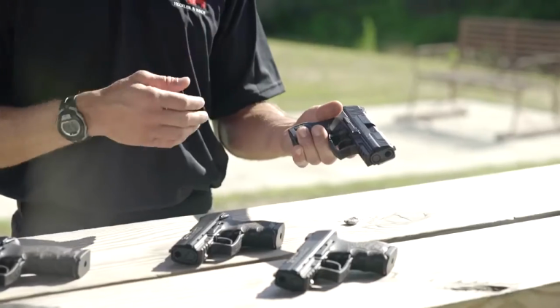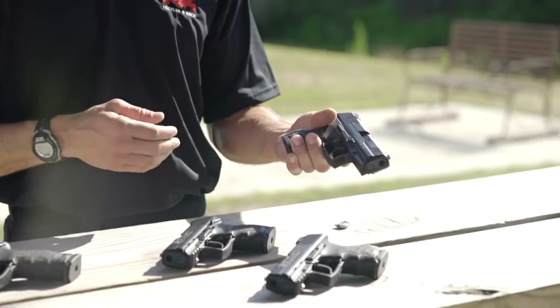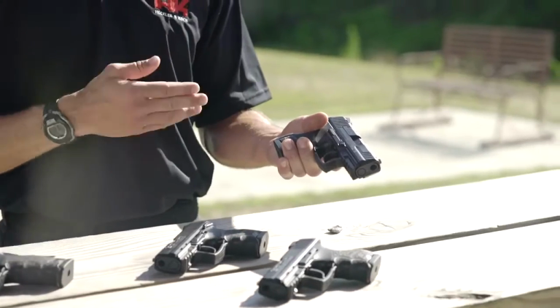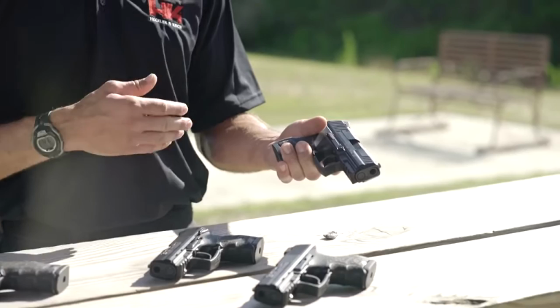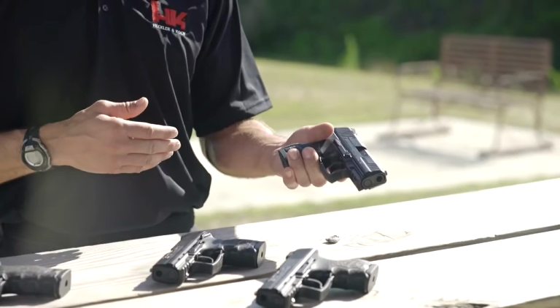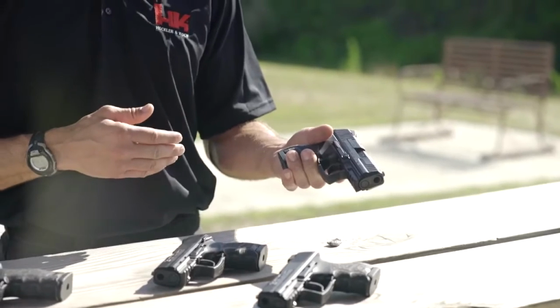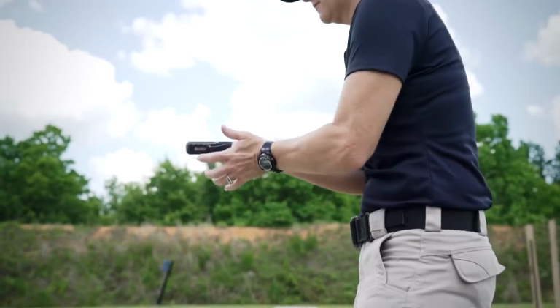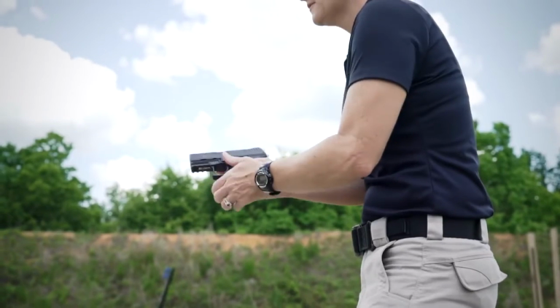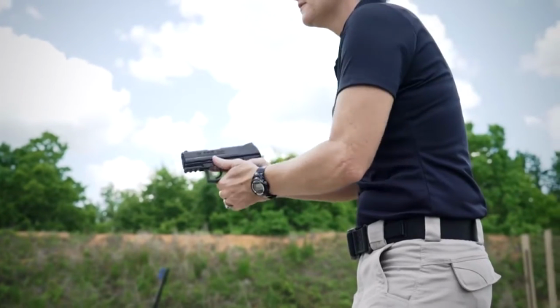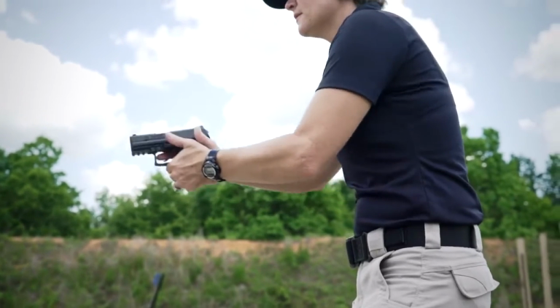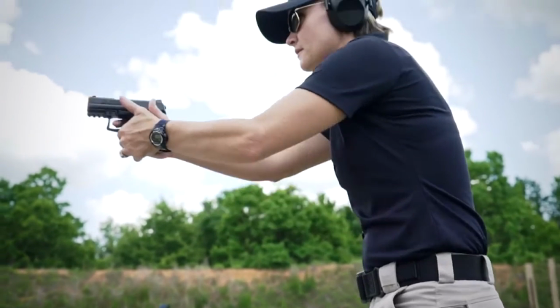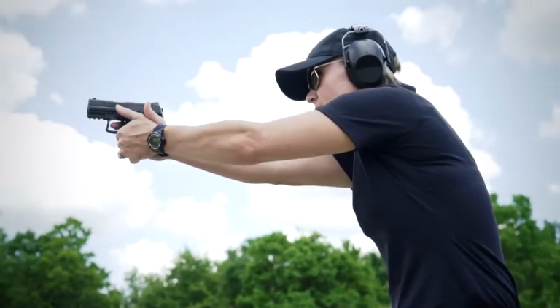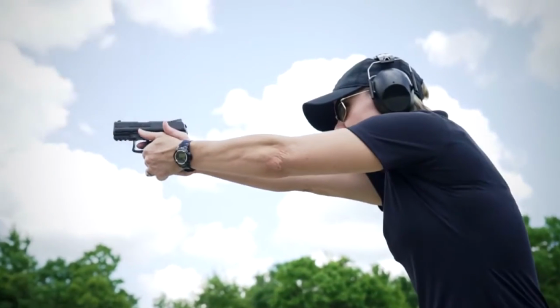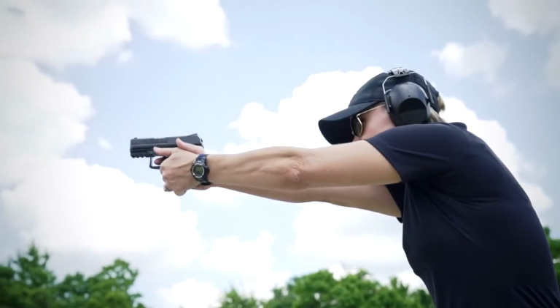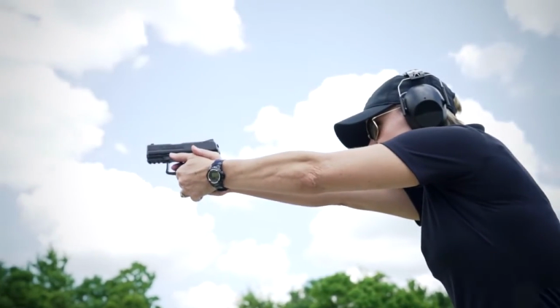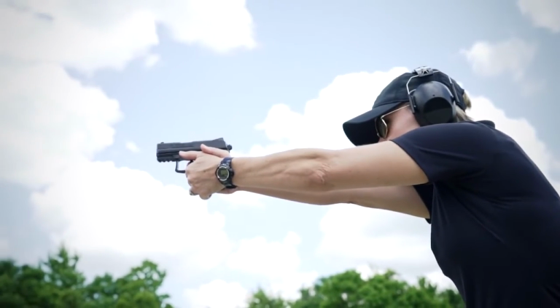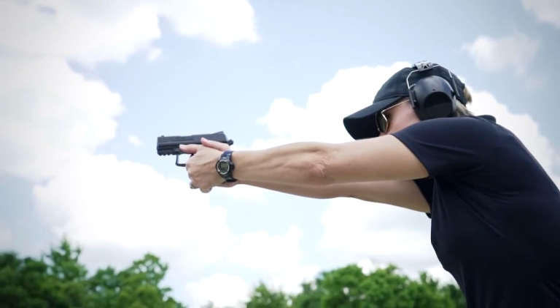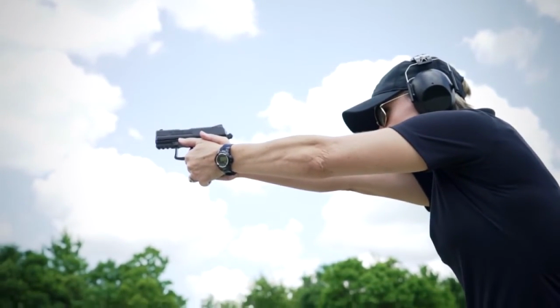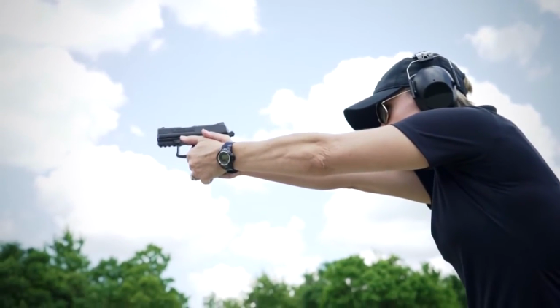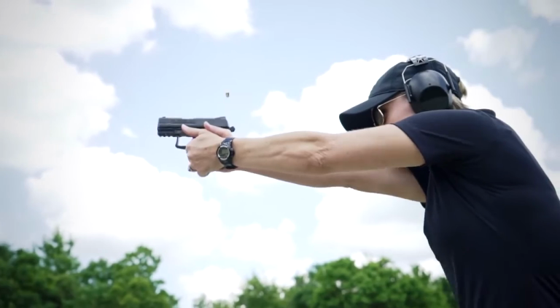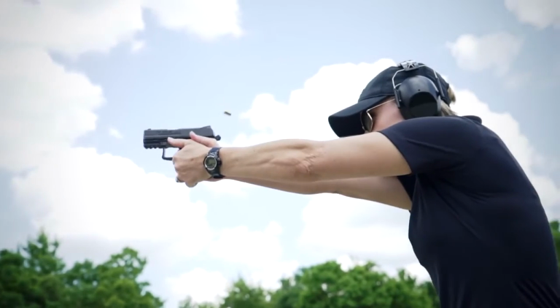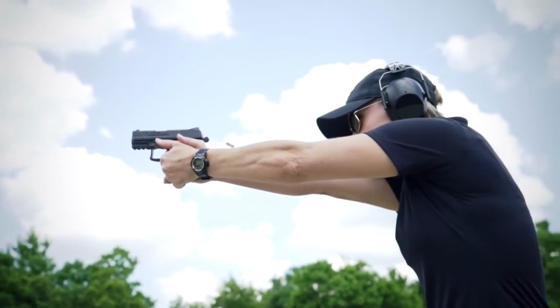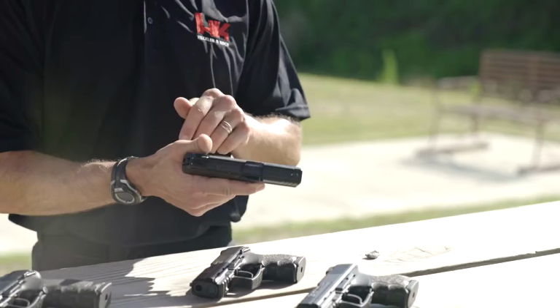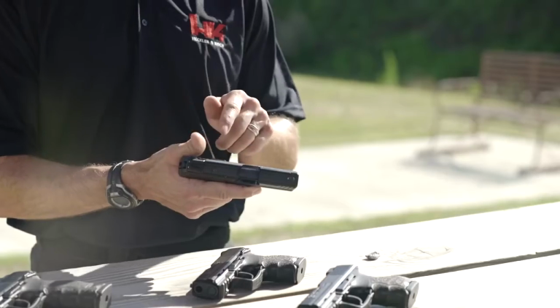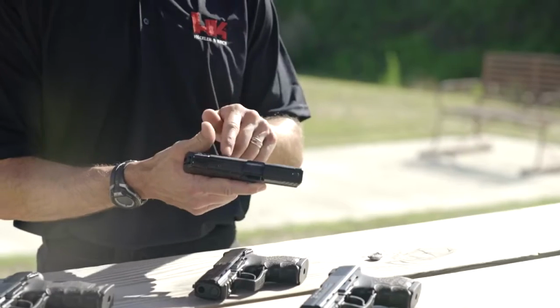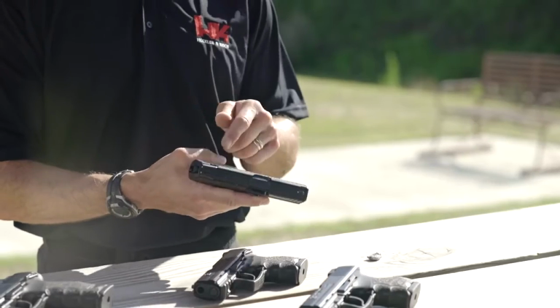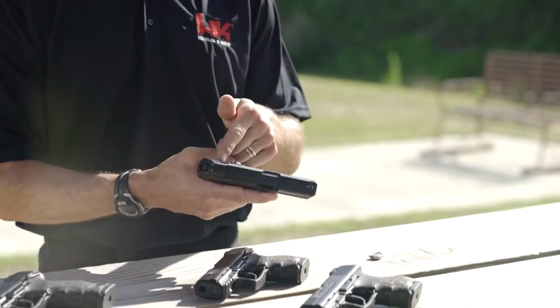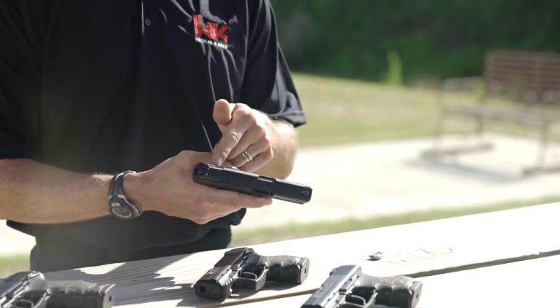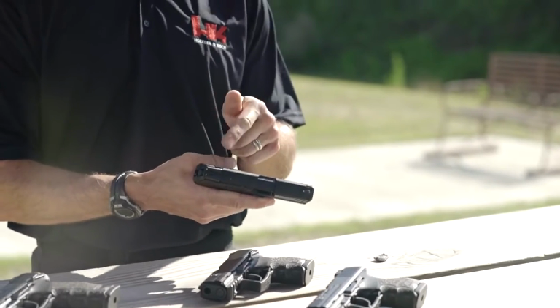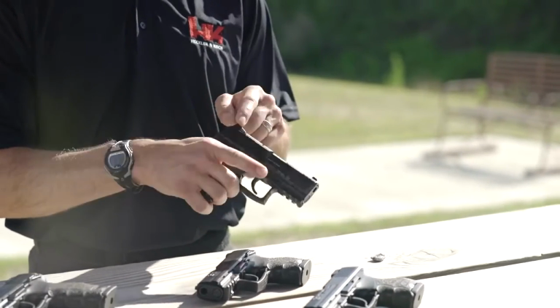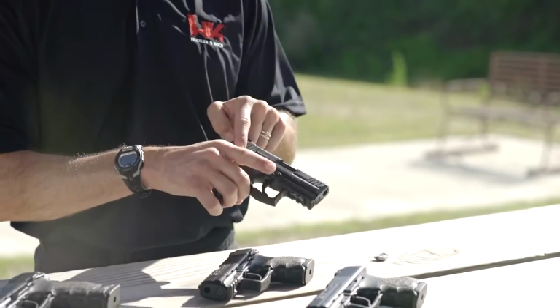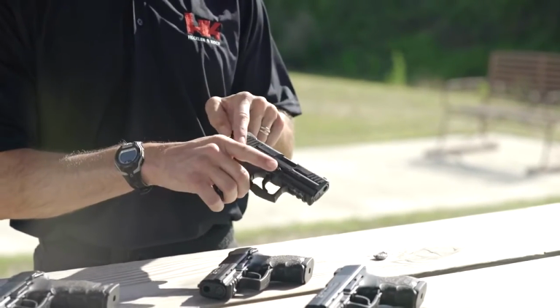Interchangeable side panels and back straps allow the user to reconfigure the pistol to fit their hand. Like the full-size P30, the handgun is fully ambidextrous, utilizing magazine release, slide stop, and safeties if equipped on both sides of the handgun.